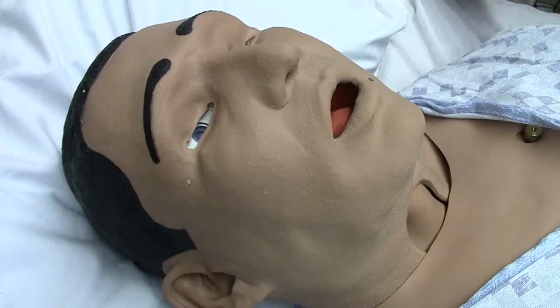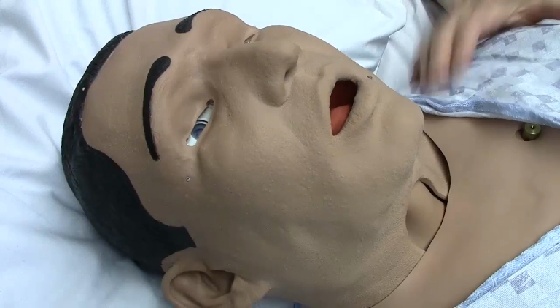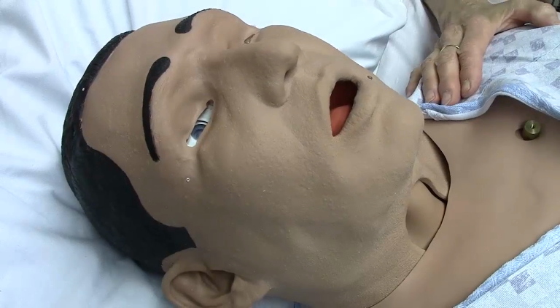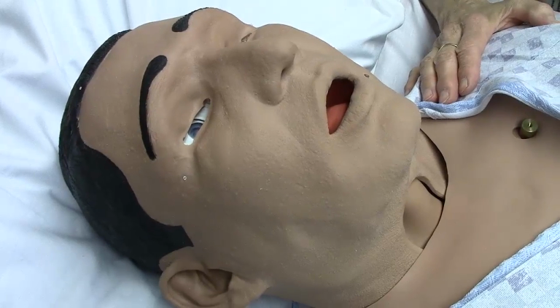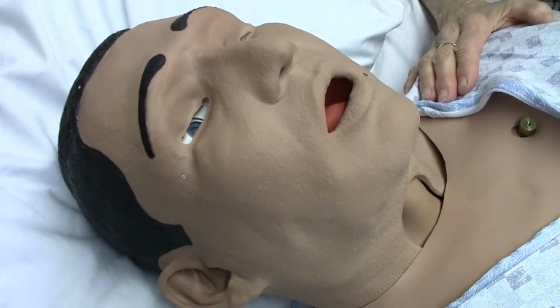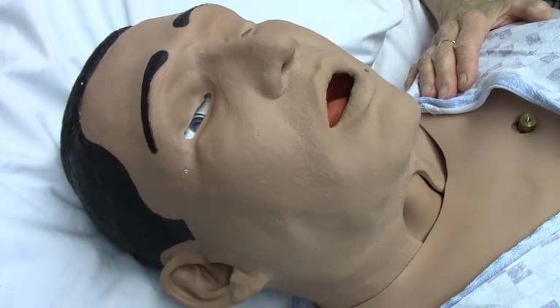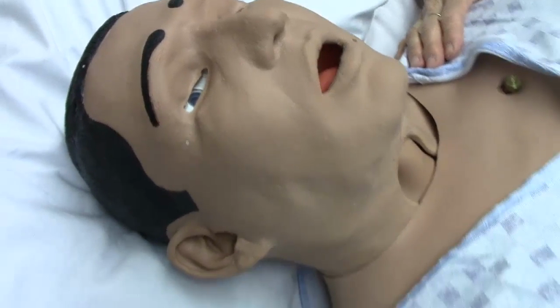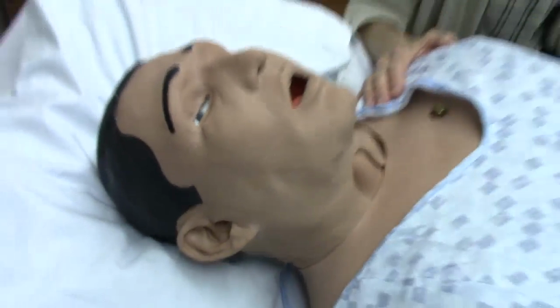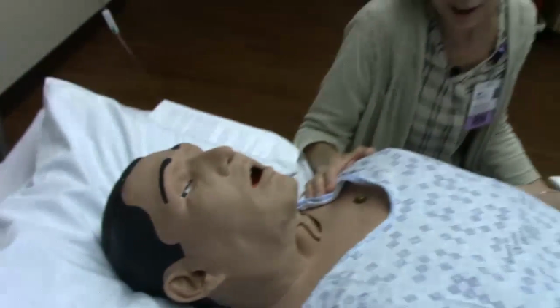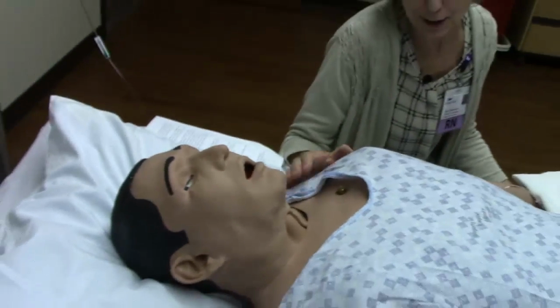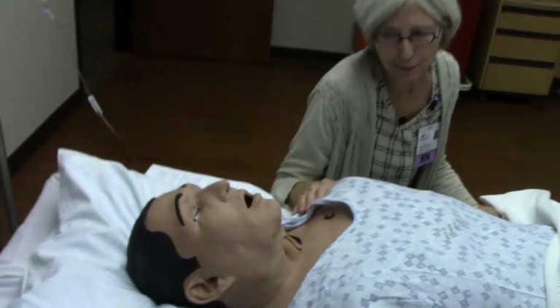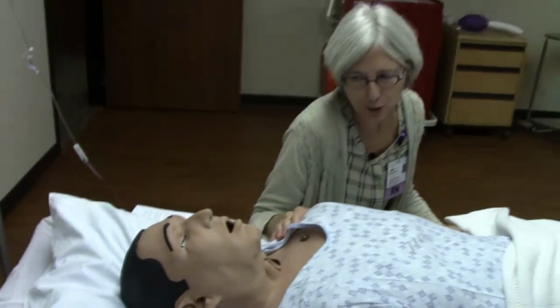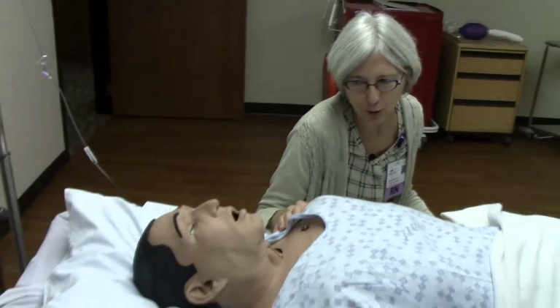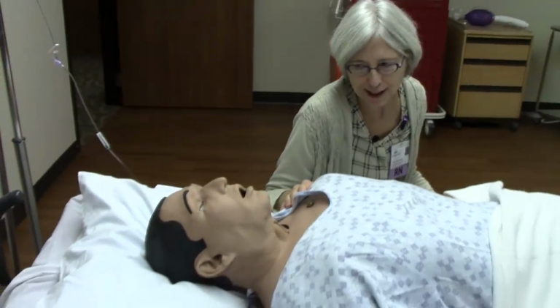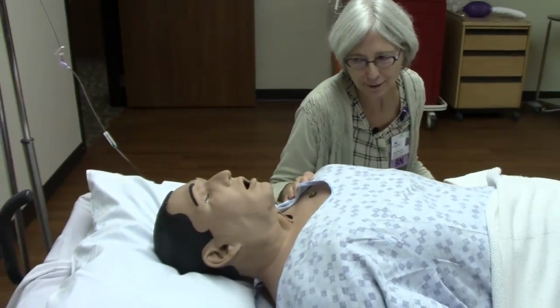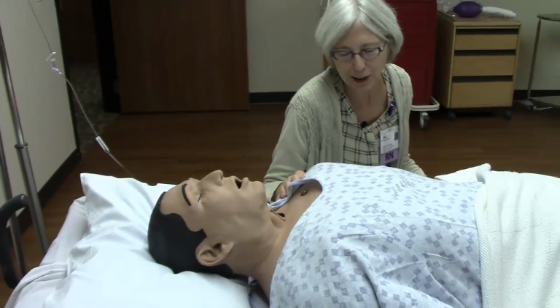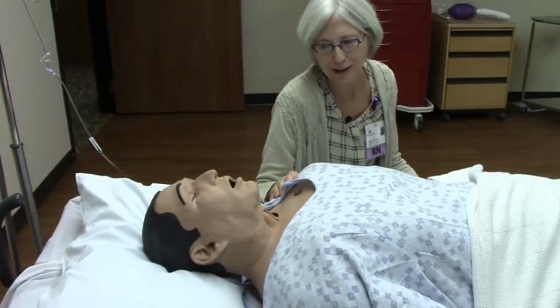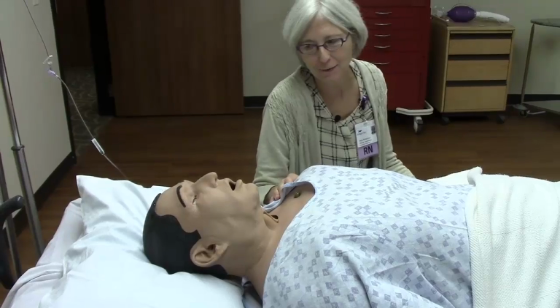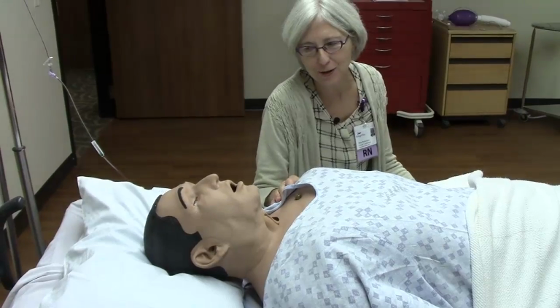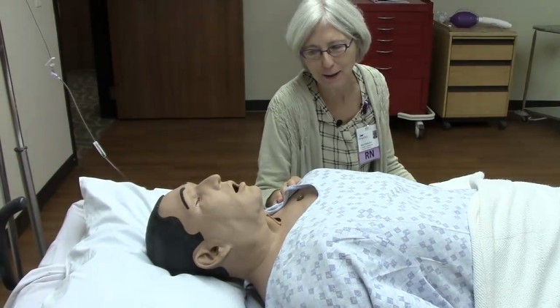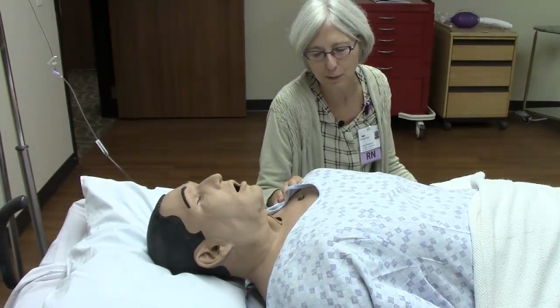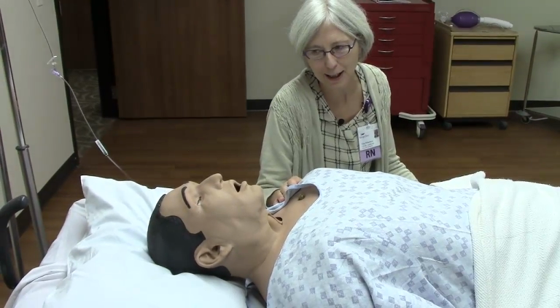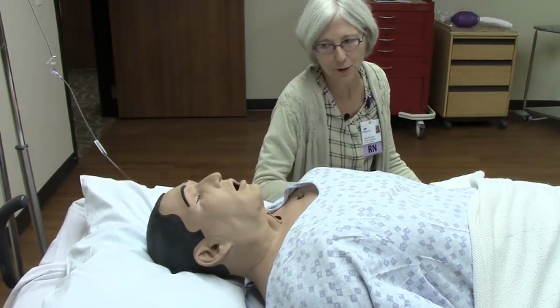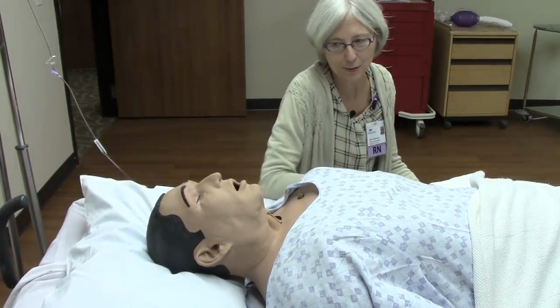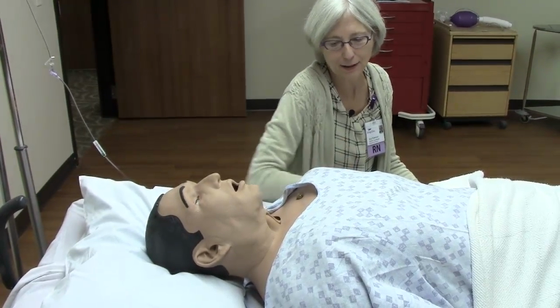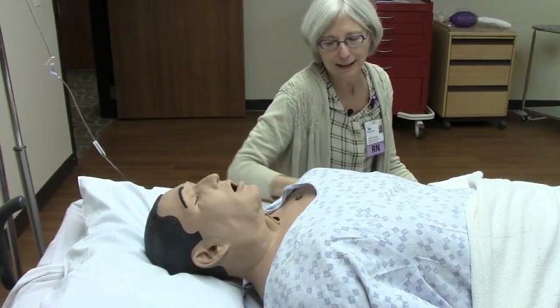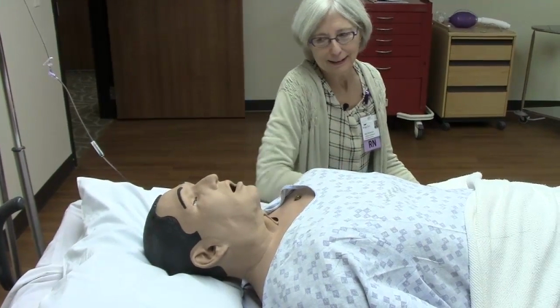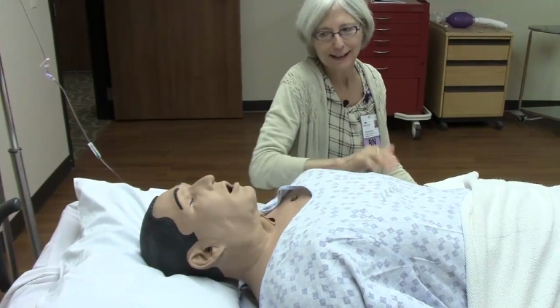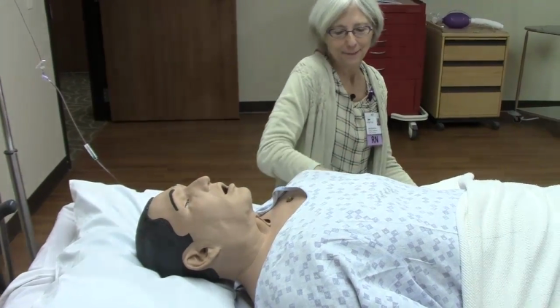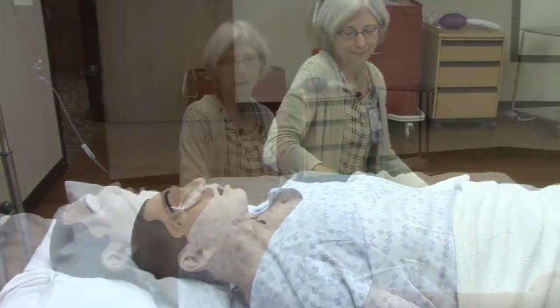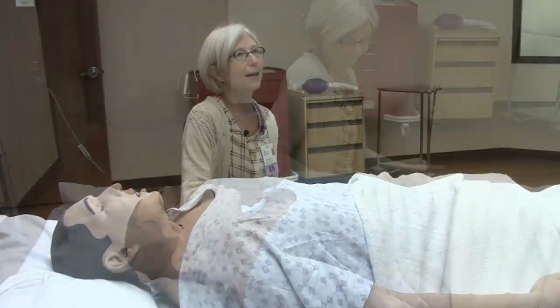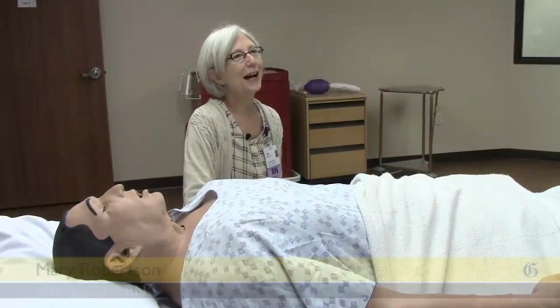Stan, it looks like you're having a little seizure here. We better put the side rails up and make sure you are safe. I'm going to contact the physician about some more medication for that as well.